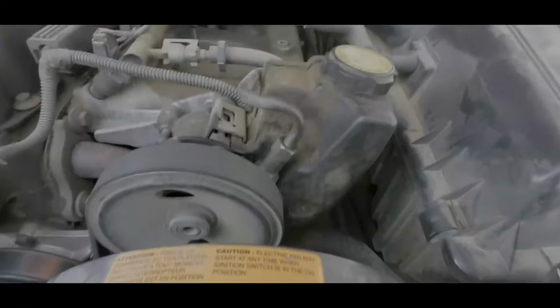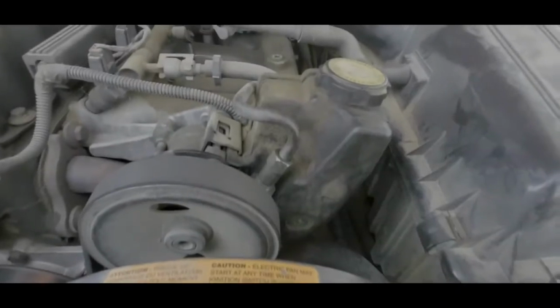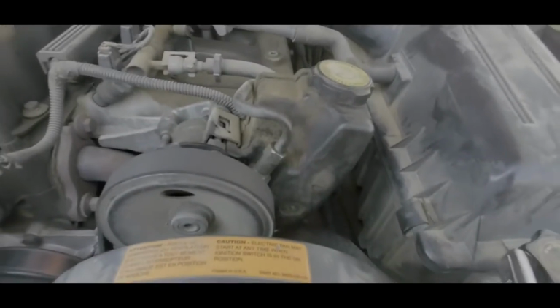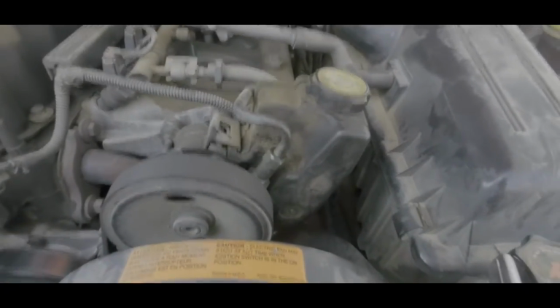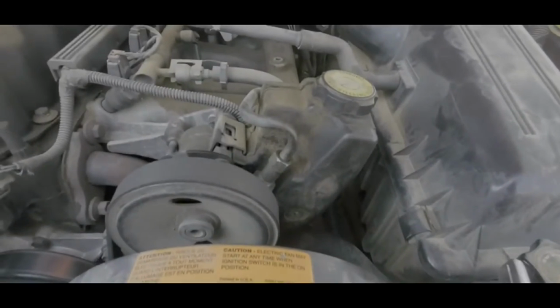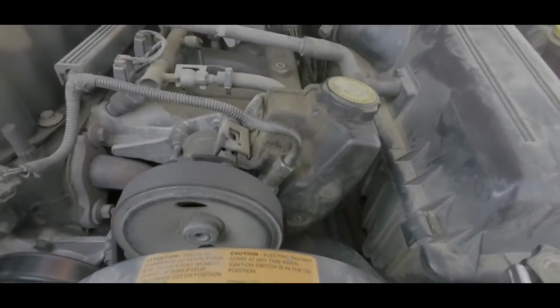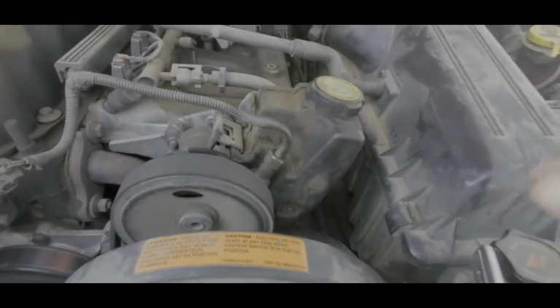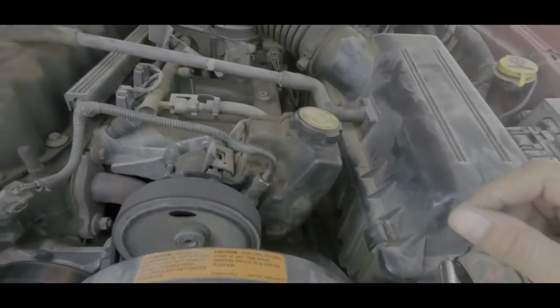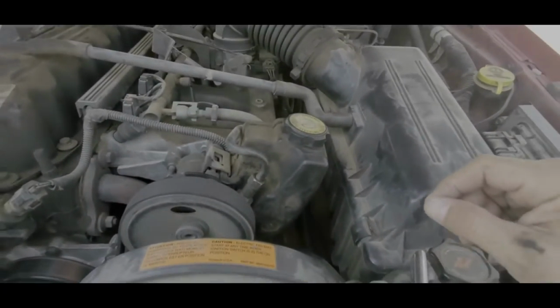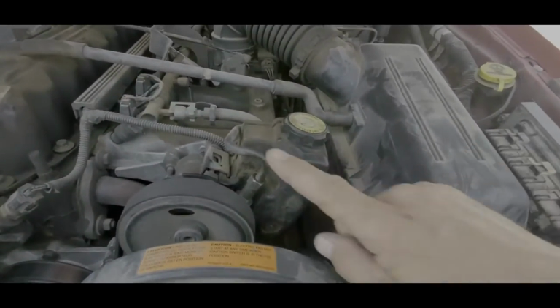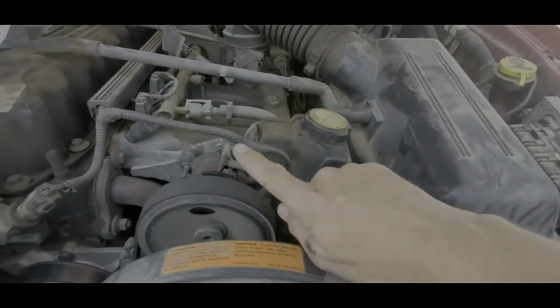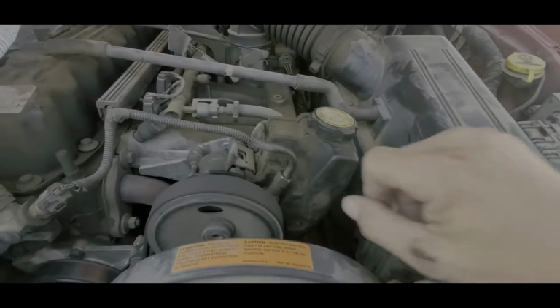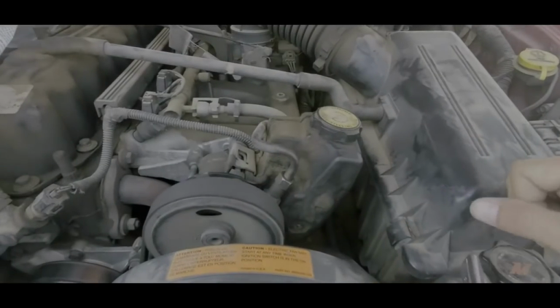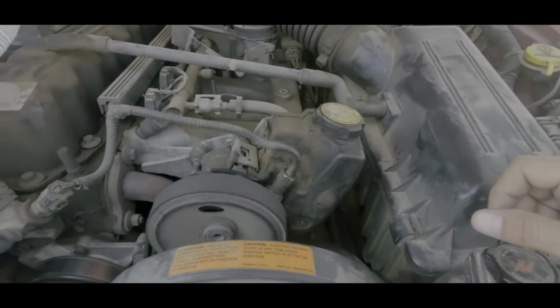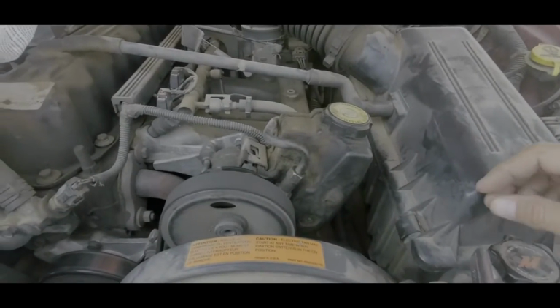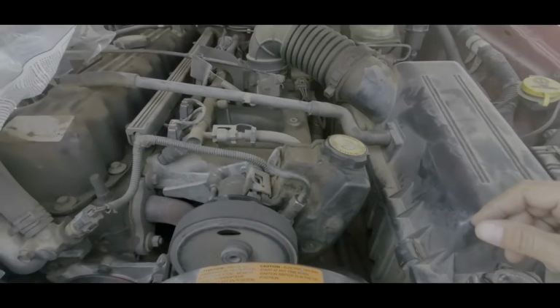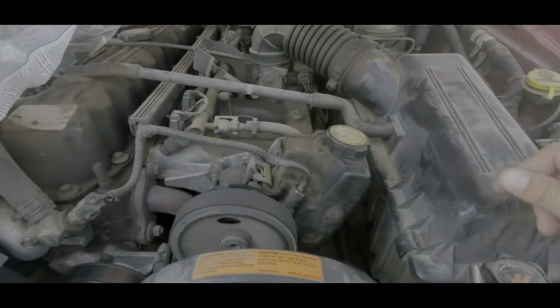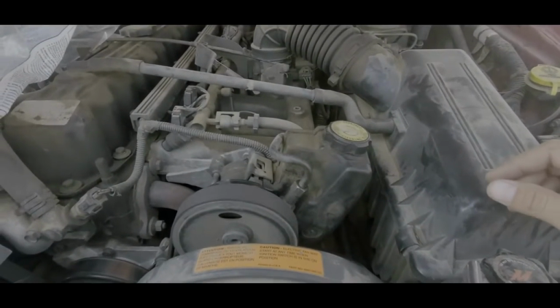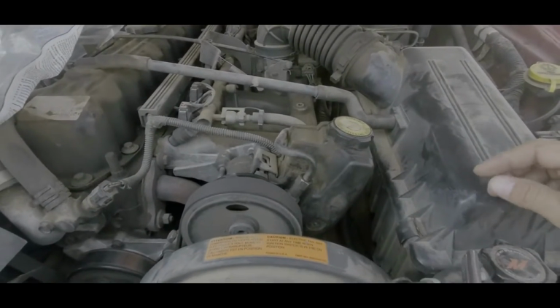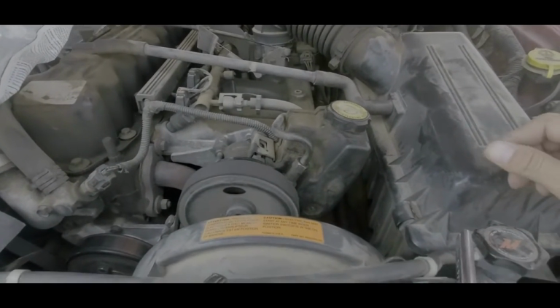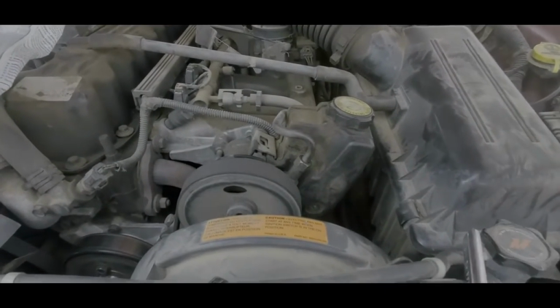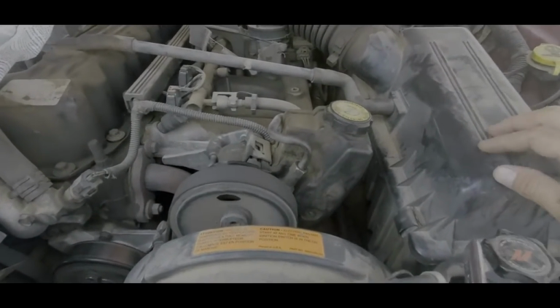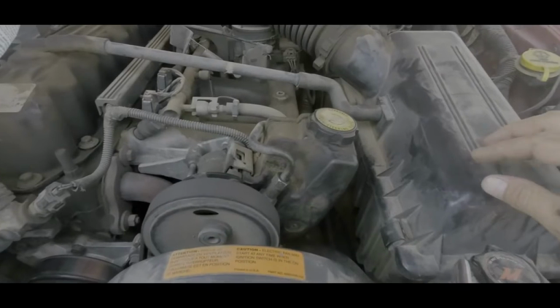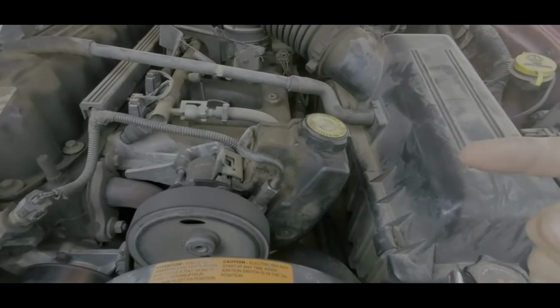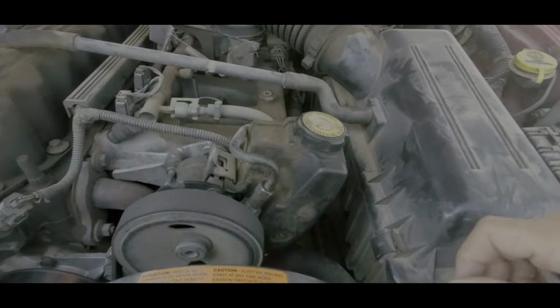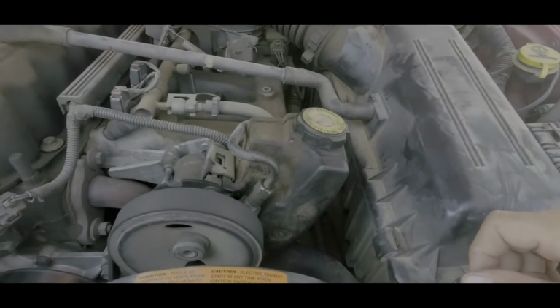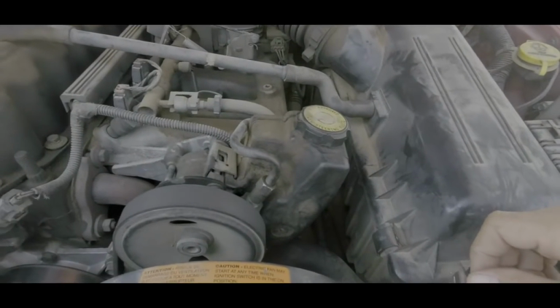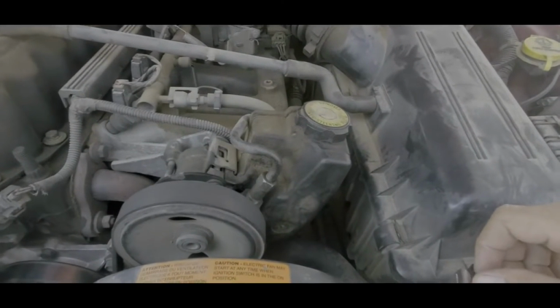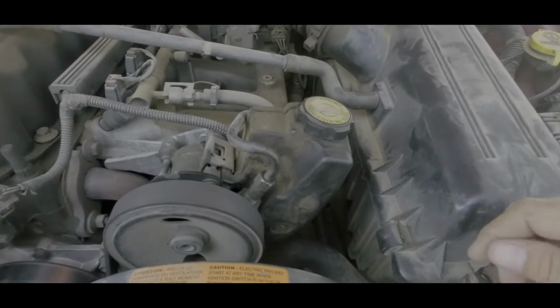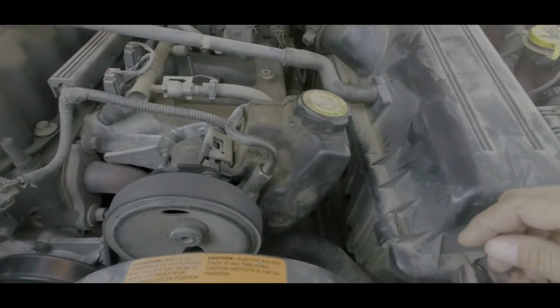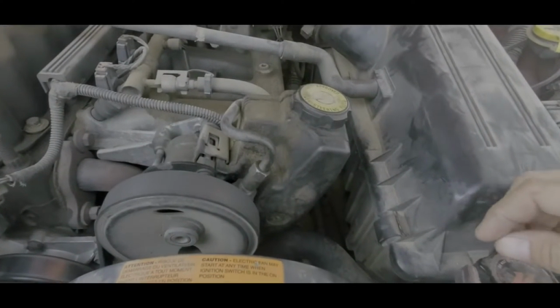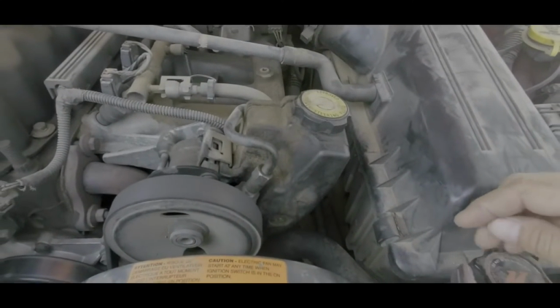Hello and welcome to another episode of Sandy Killer Projects. Today we're gonna do the high pressure power steering line on the Red XJ. Before we get started, please like, share, and subscribe — that's what keeps us making all these videos for you.